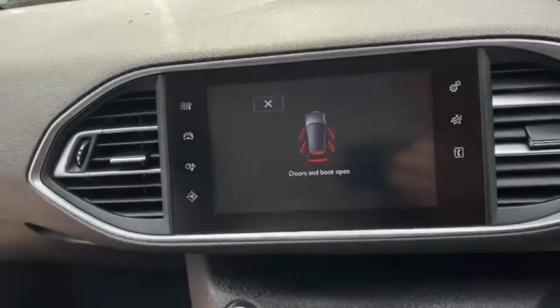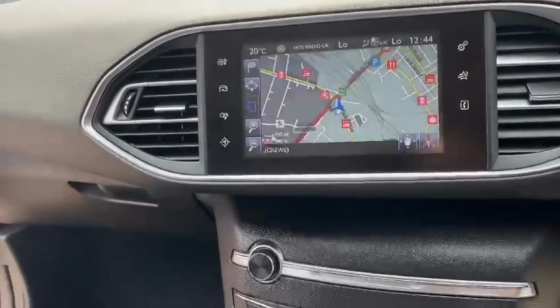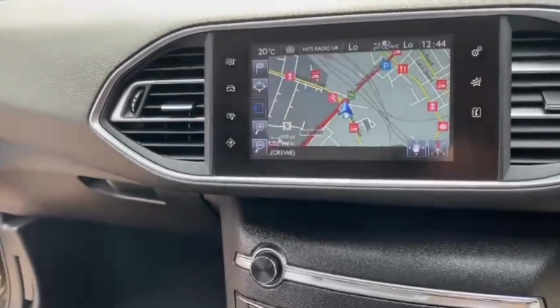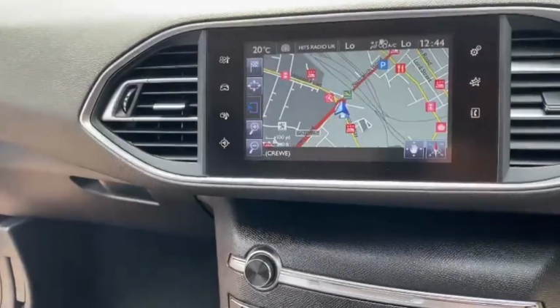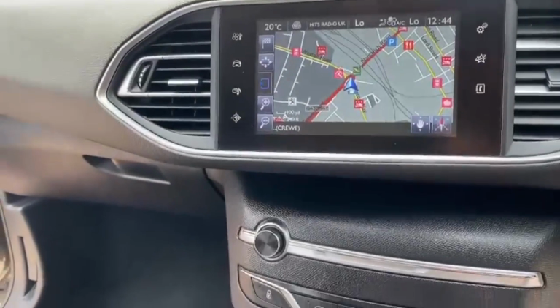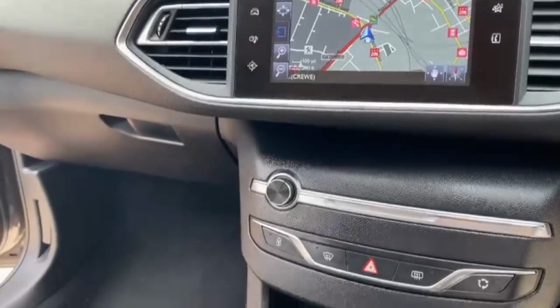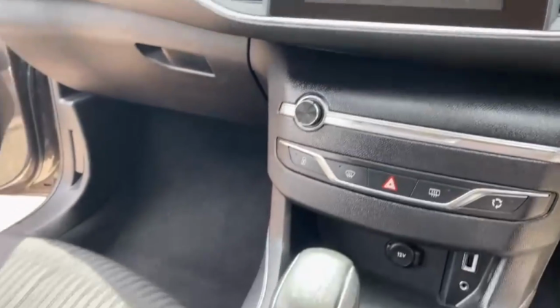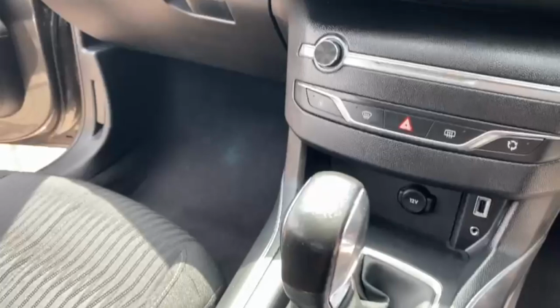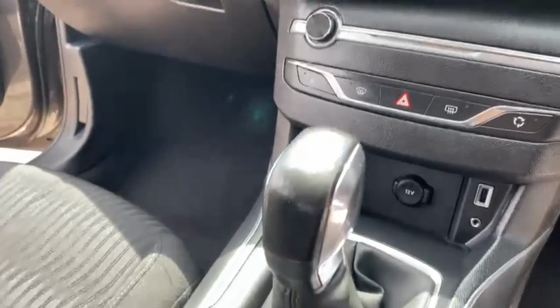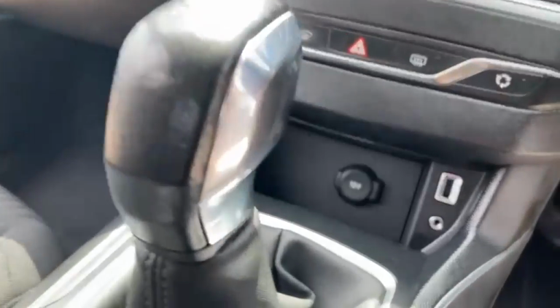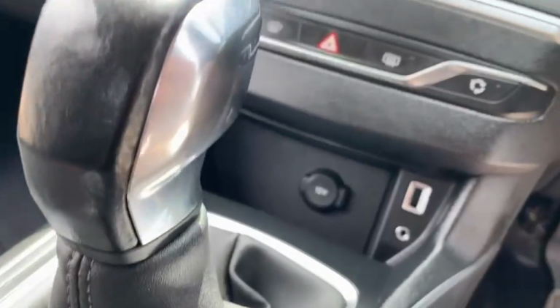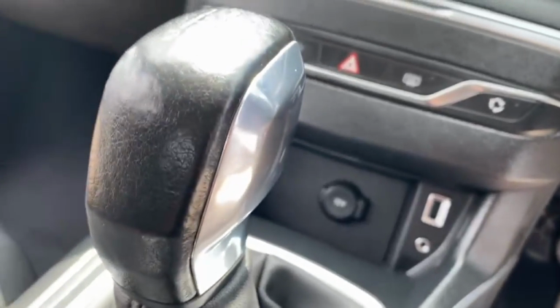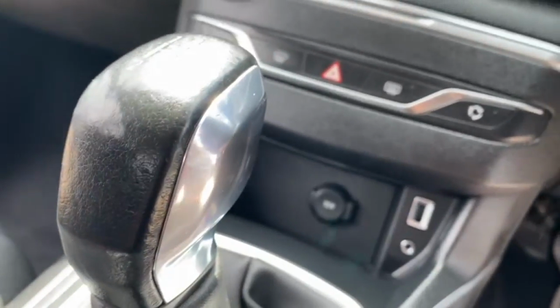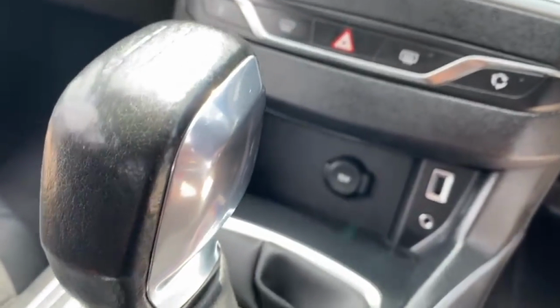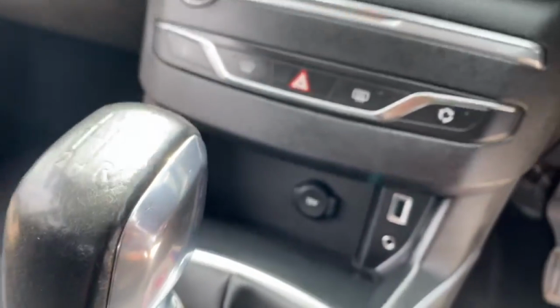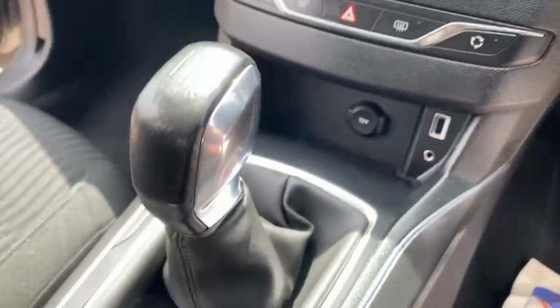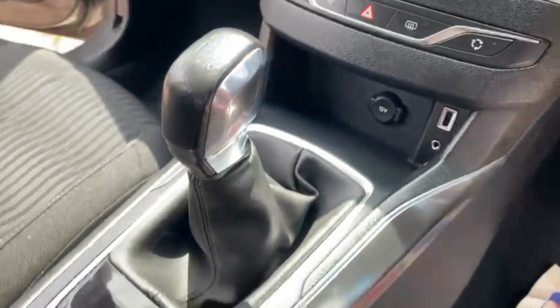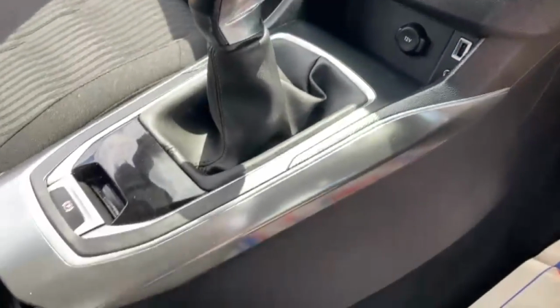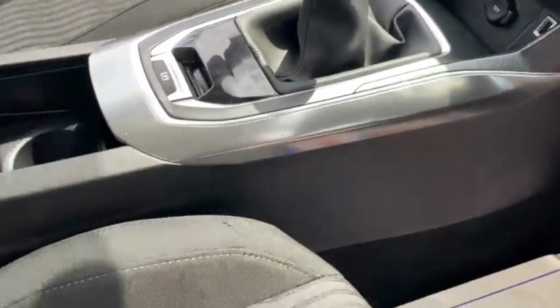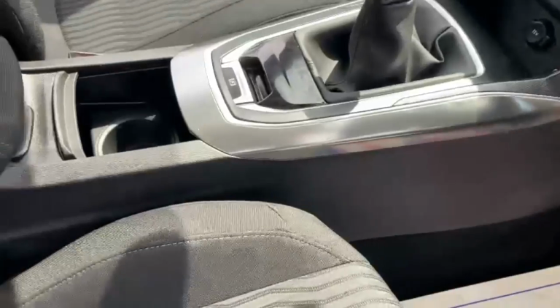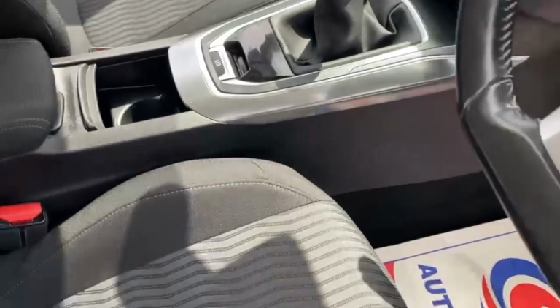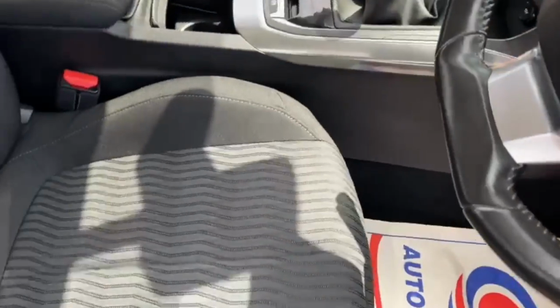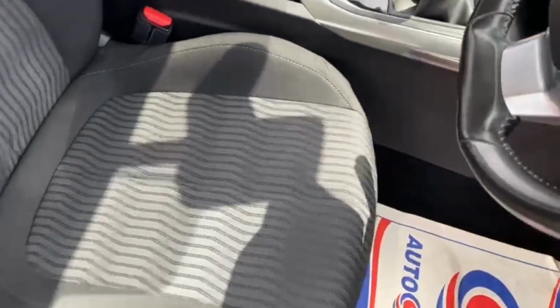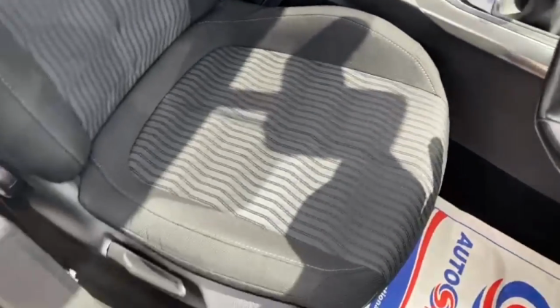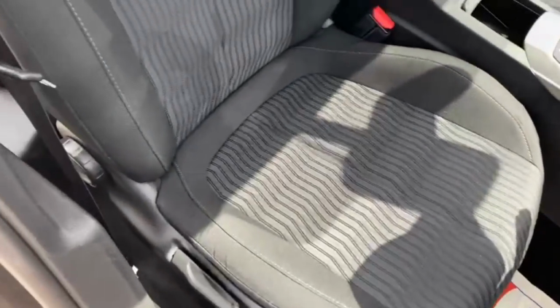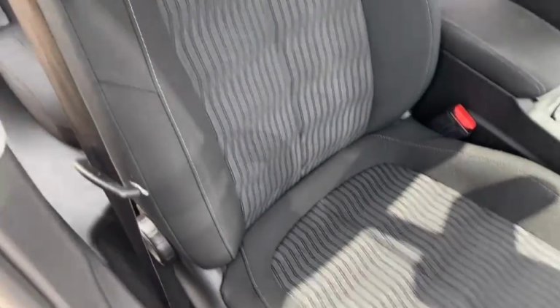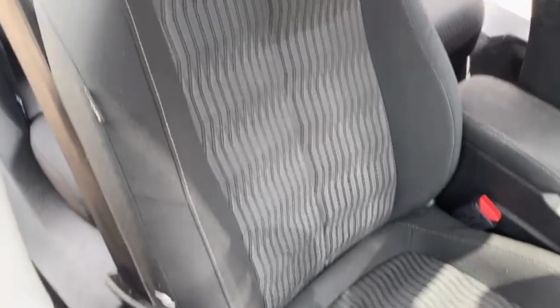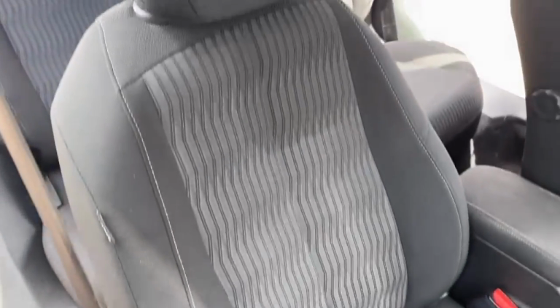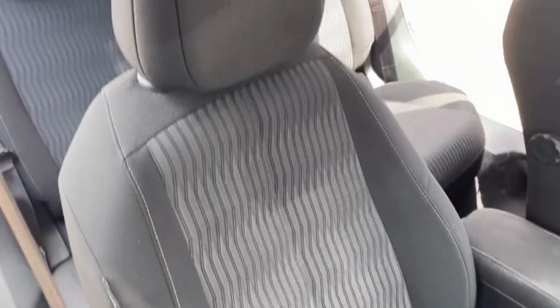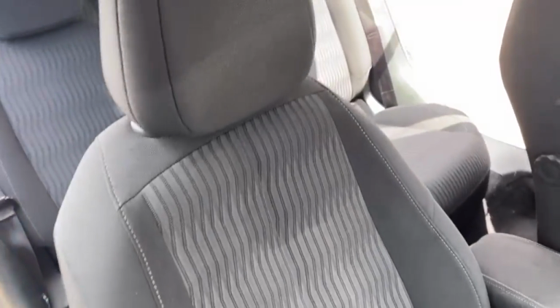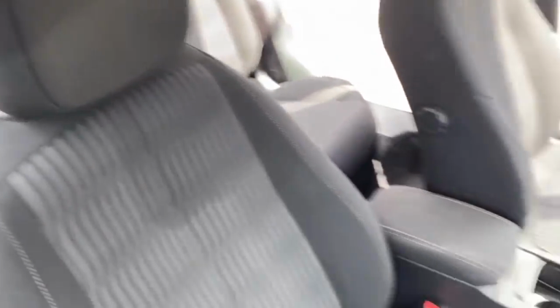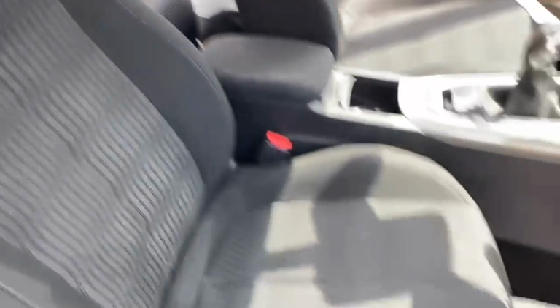Center display which has sat nav on as well, a USB port, AUX, and a 12 volt point. Electric handbrake. We'll just pan over the two front seats so you can see the condition of those.